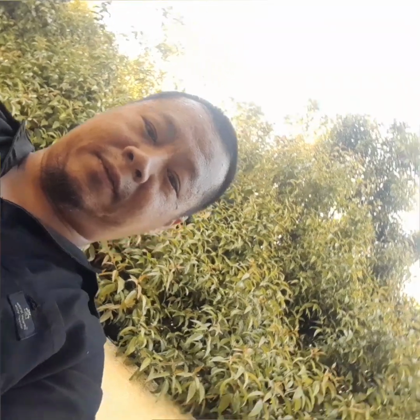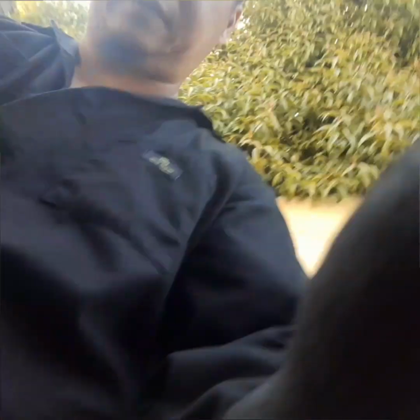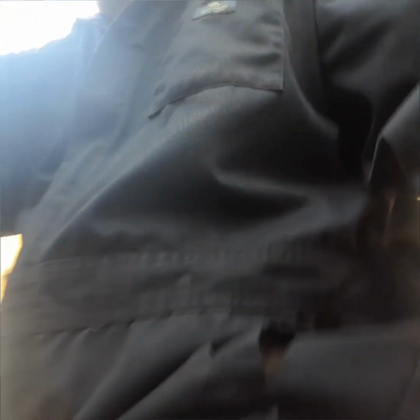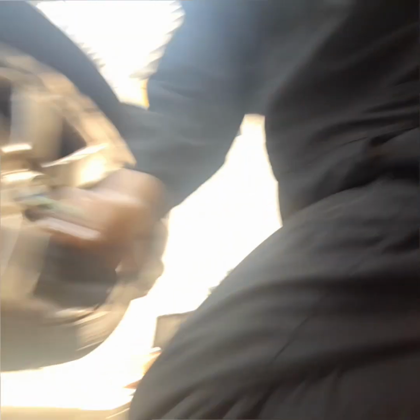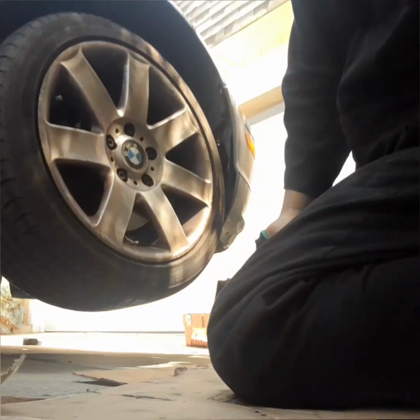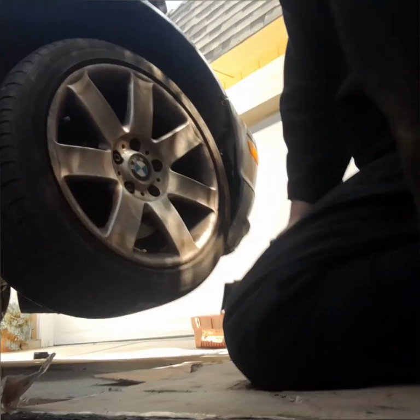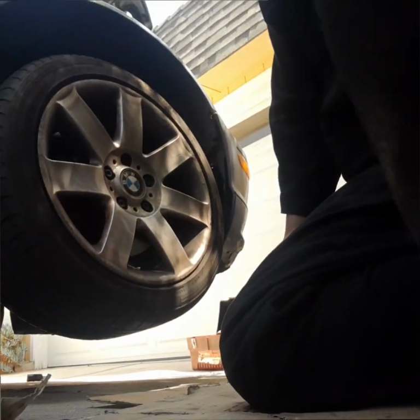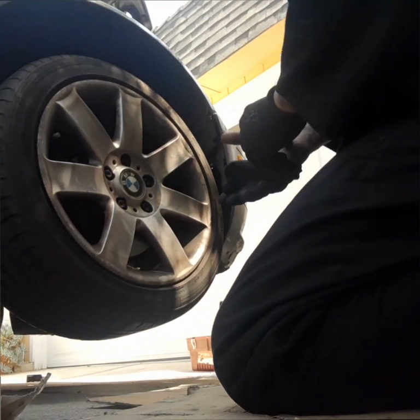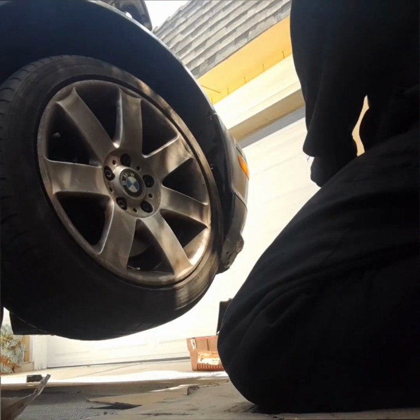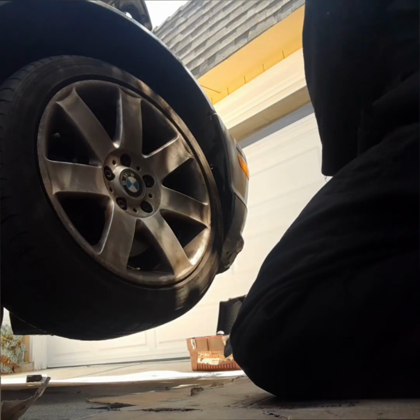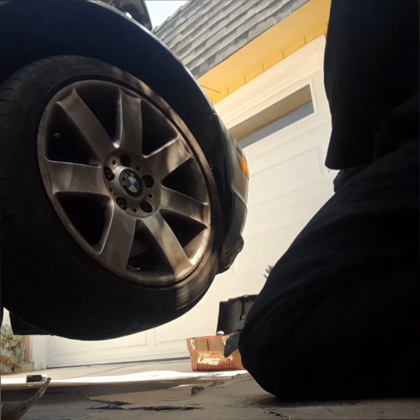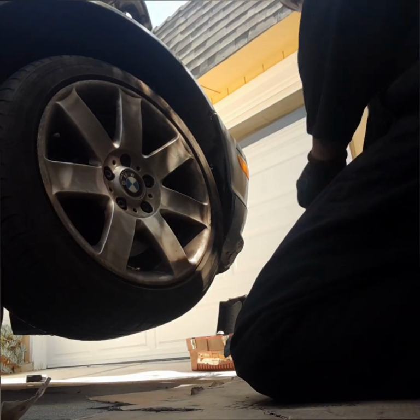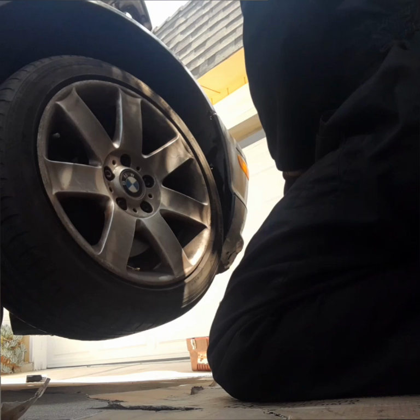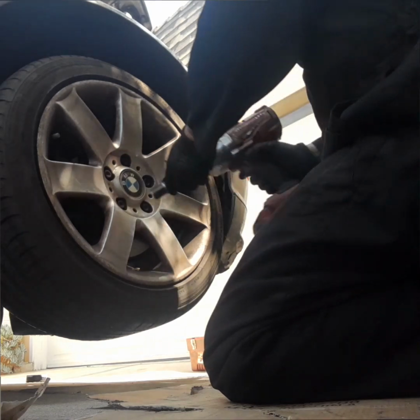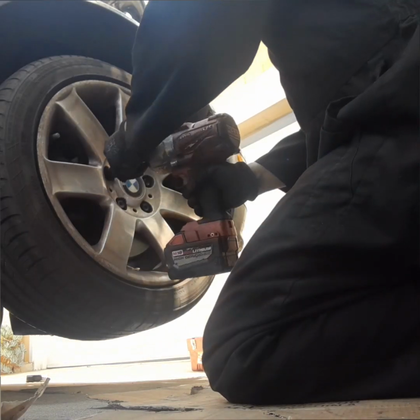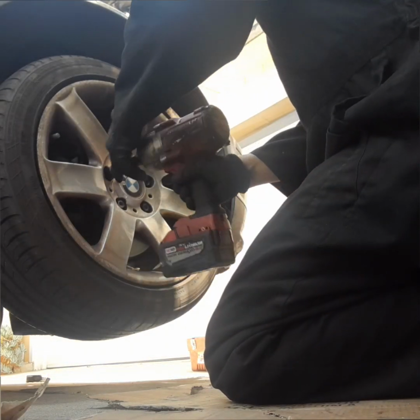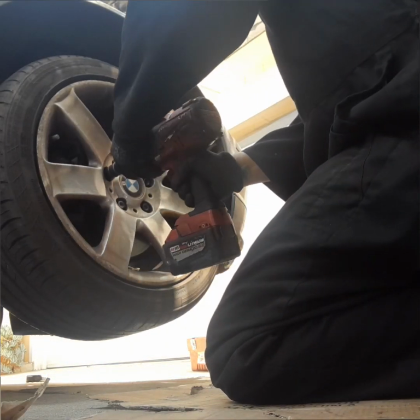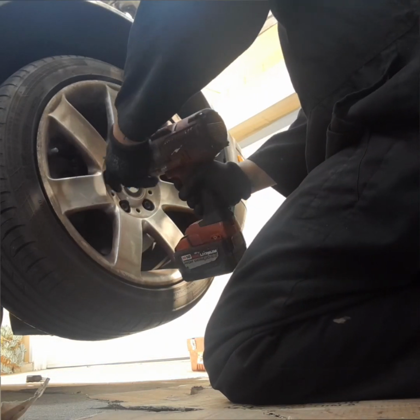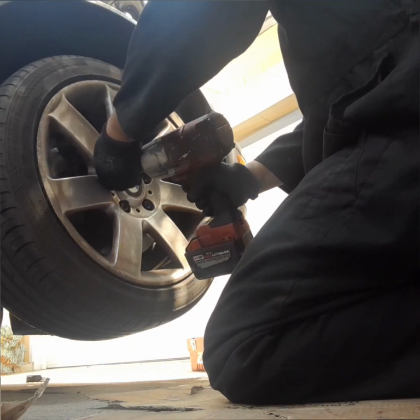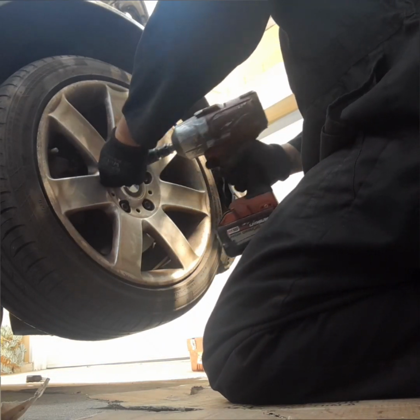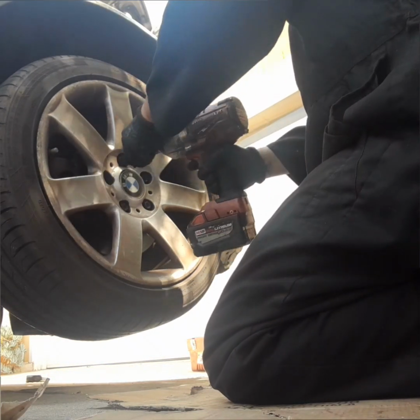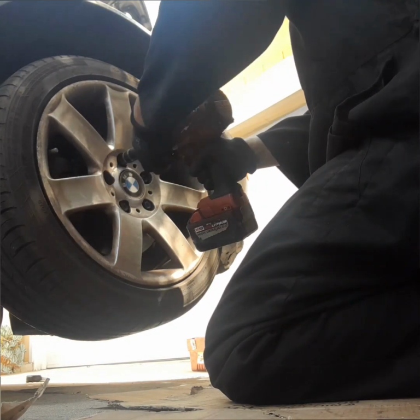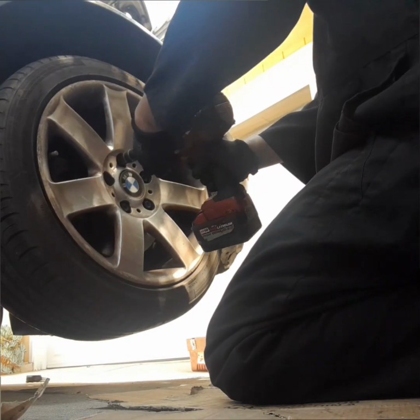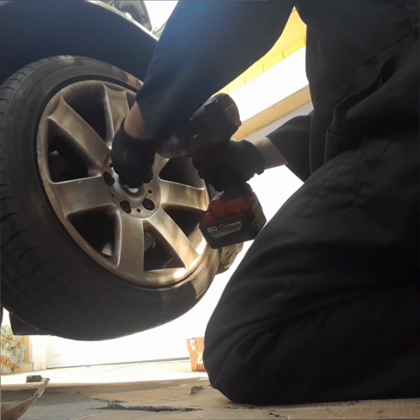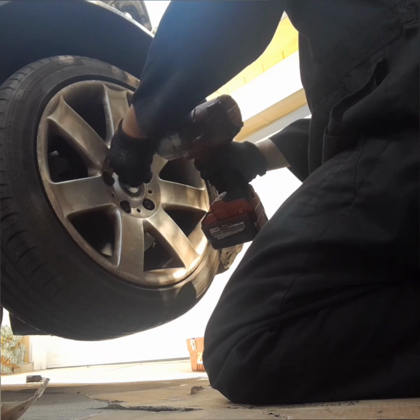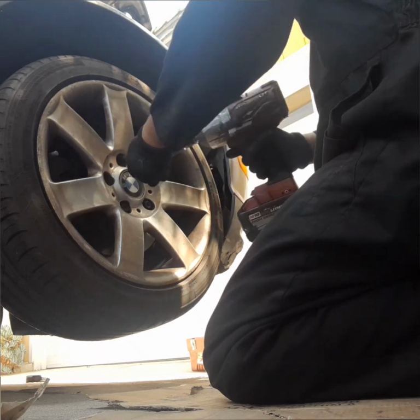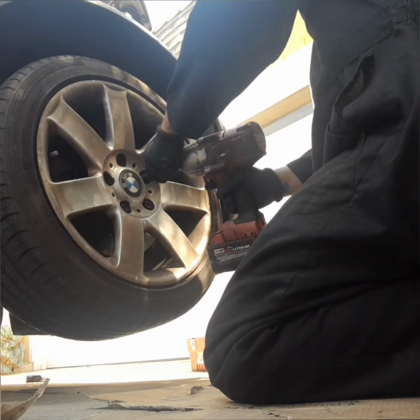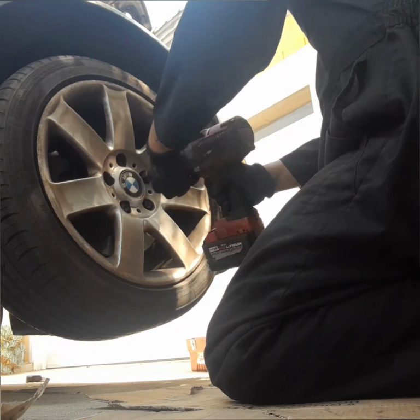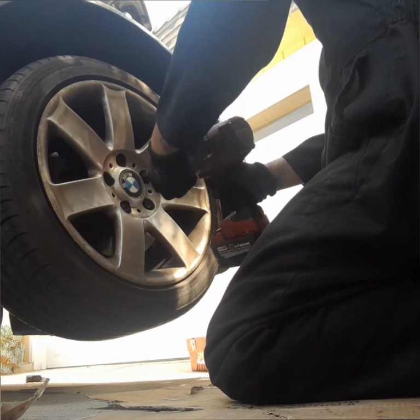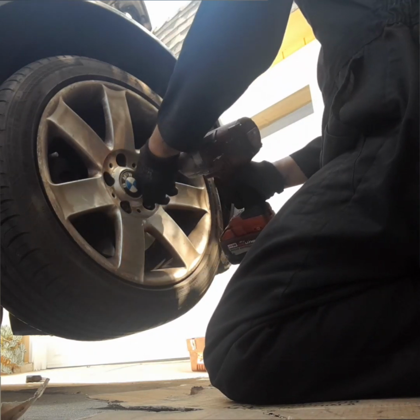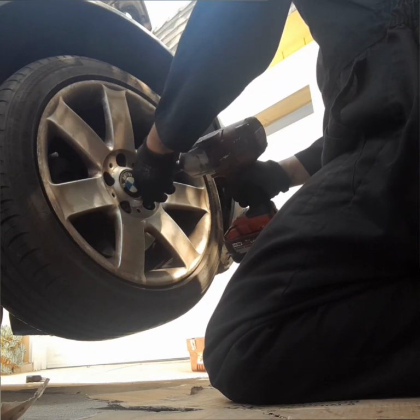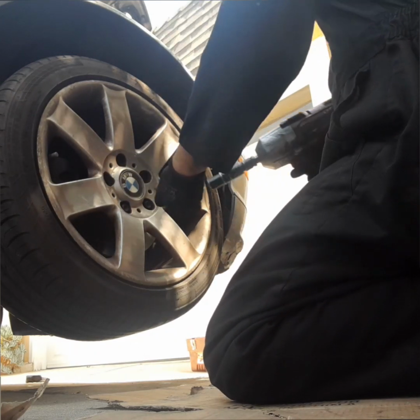First, start by lifting up your vehicle and putting on a jack stand. Next, you want to remove the 5 lugs on the wheels. If you don't have an impact gun, it is best to break the lugs while the wheel is still on the ground prior to lifting it up.